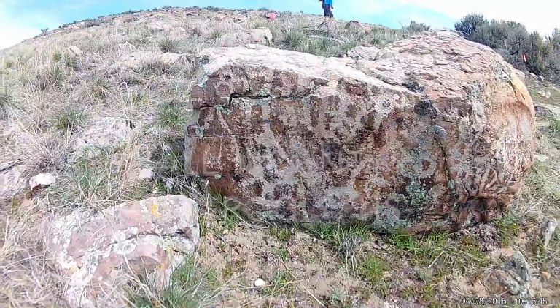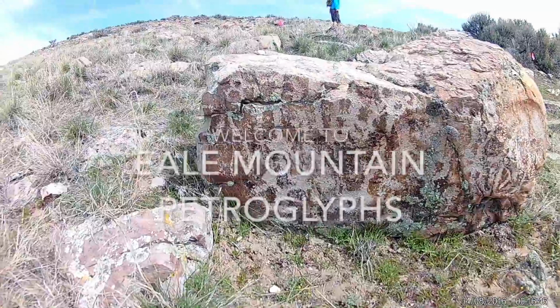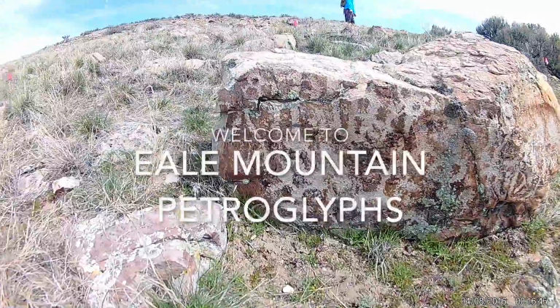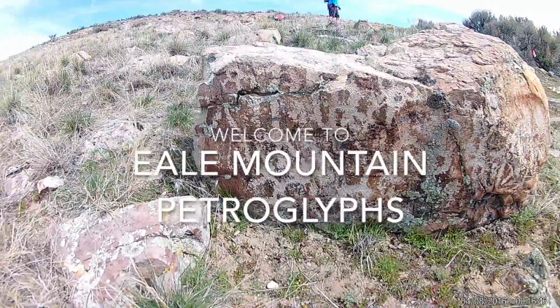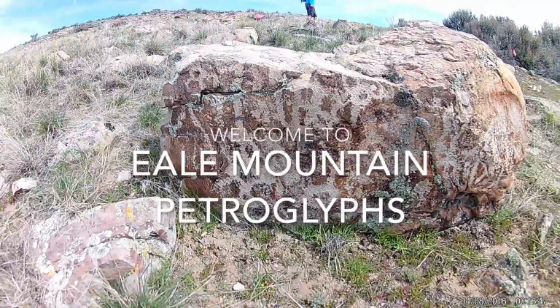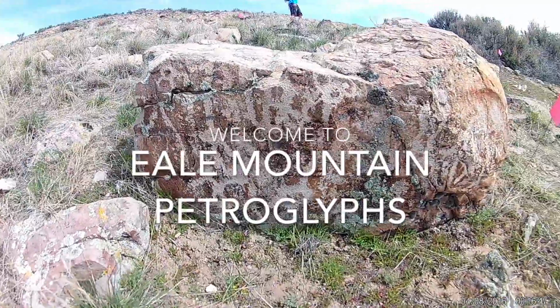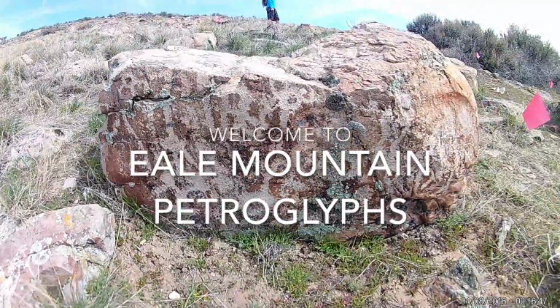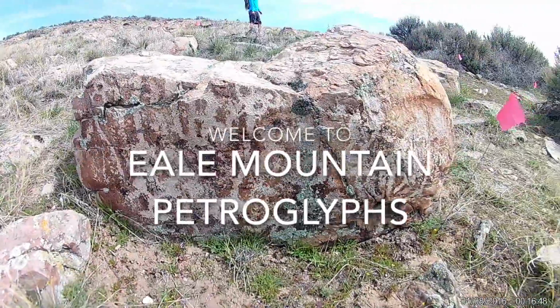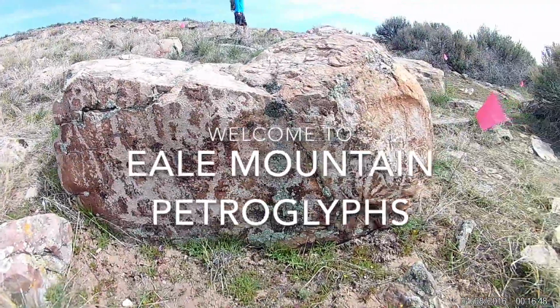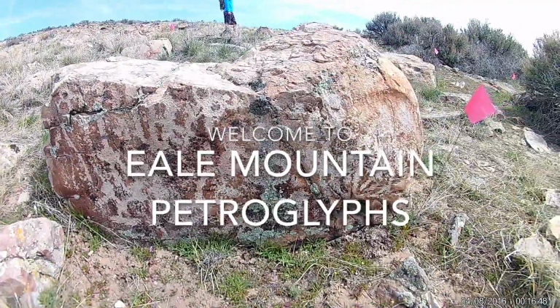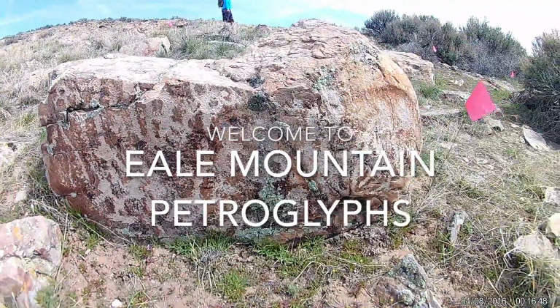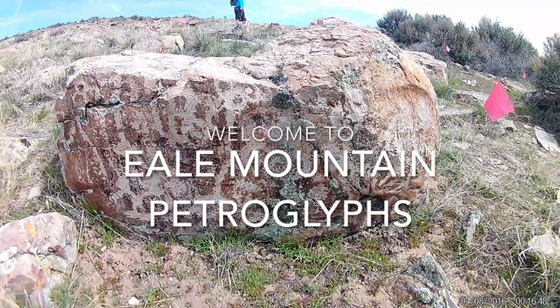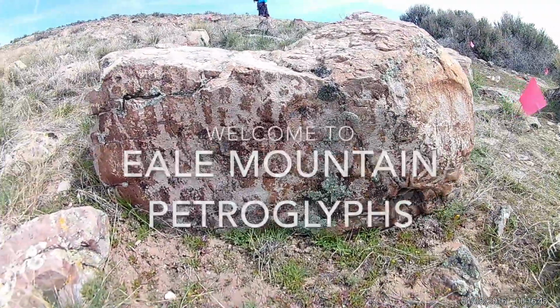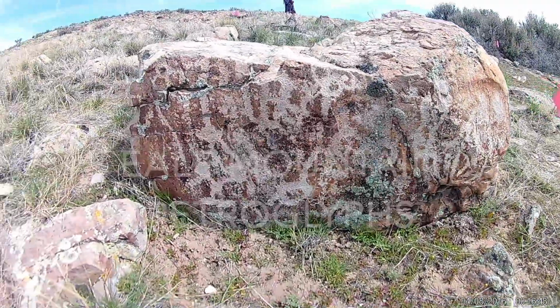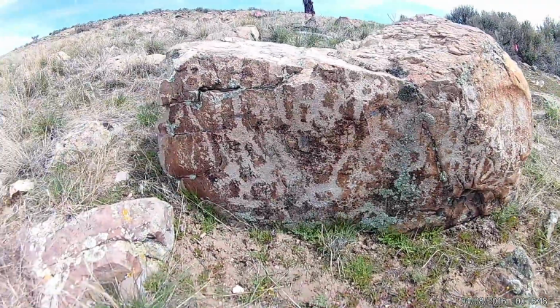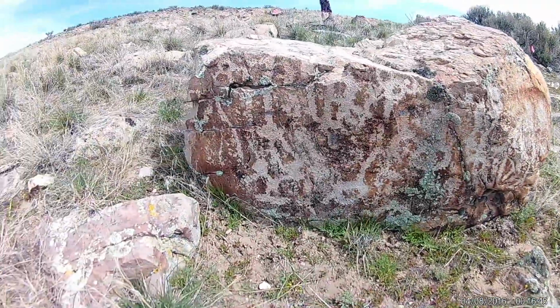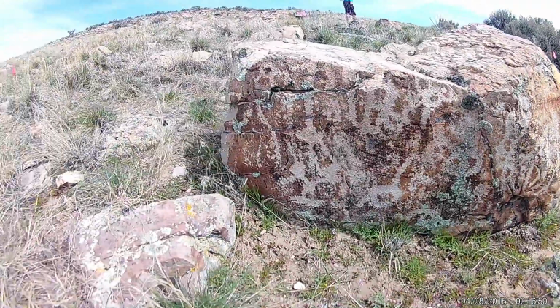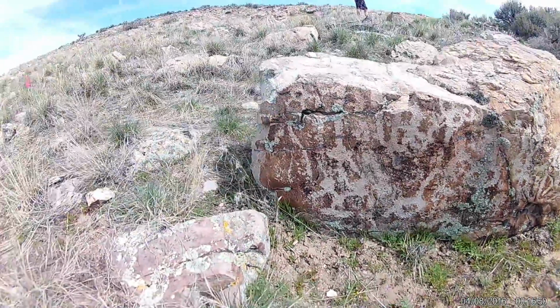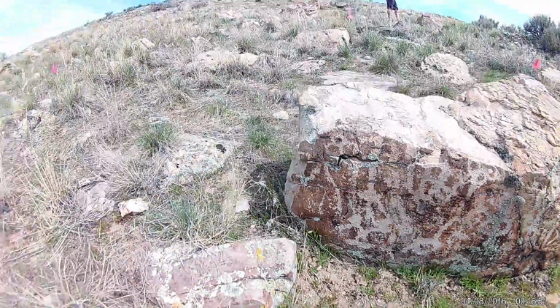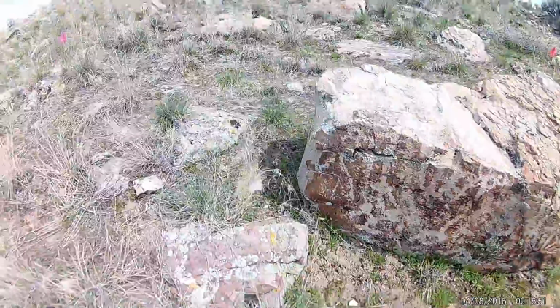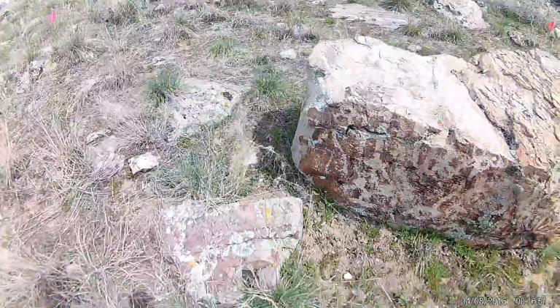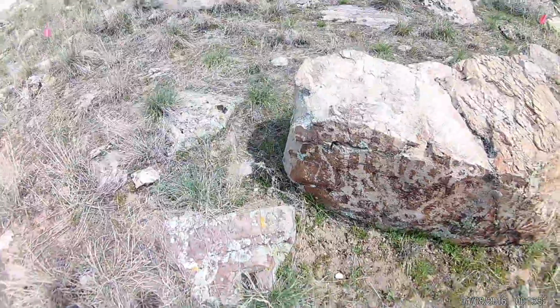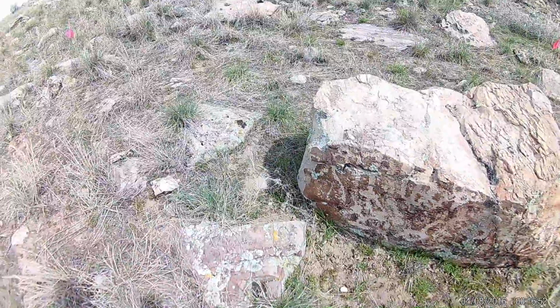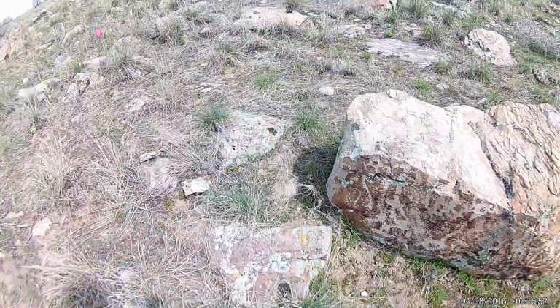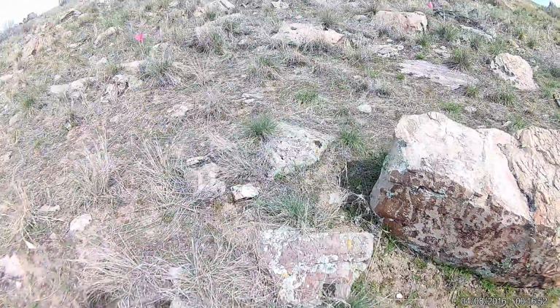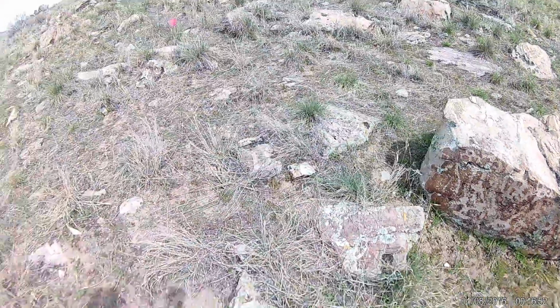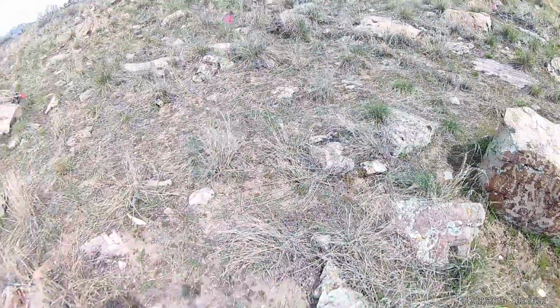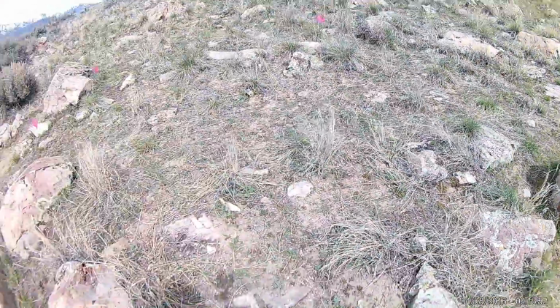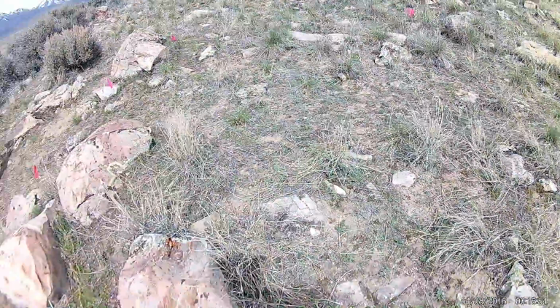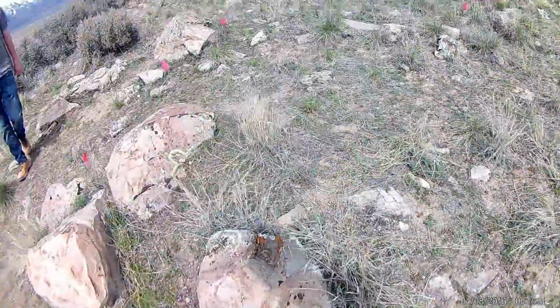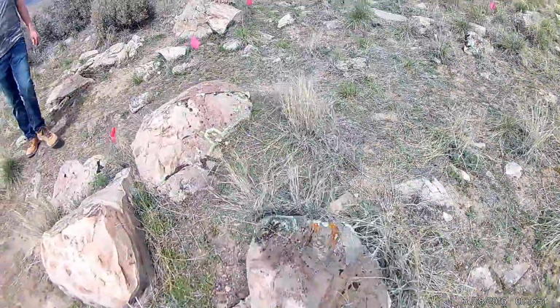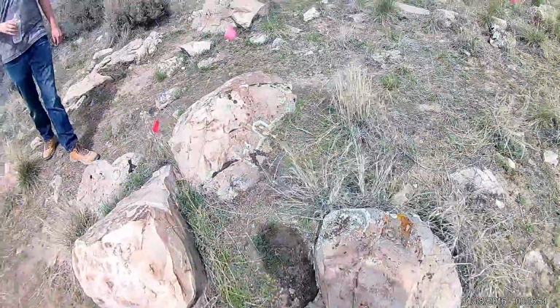Hello, welcome to Eagle Mountain Petroglyphs. We found these not too long ago, and they're actually going to make this area into a park pretty soon, so they'll be a lot easier to find.